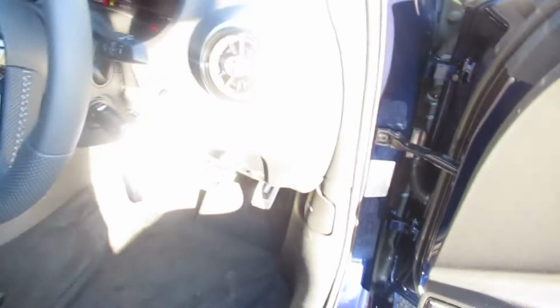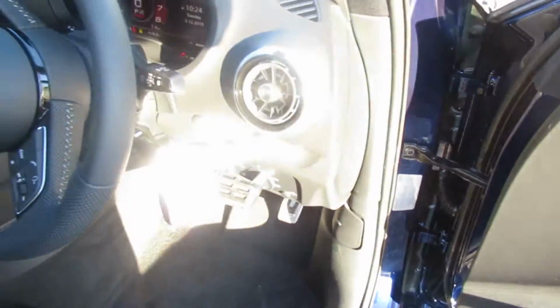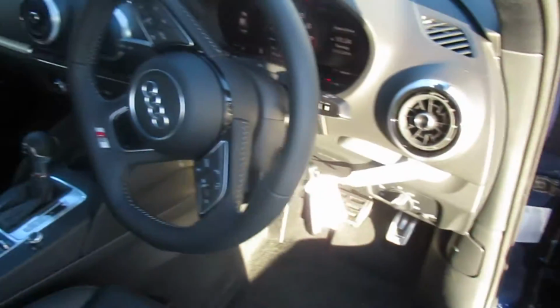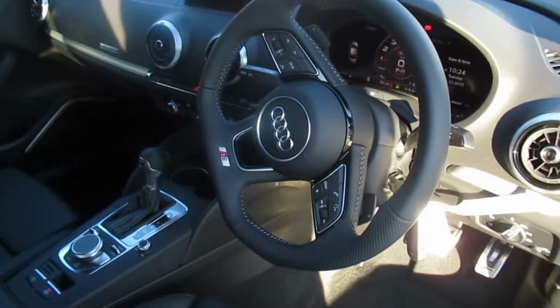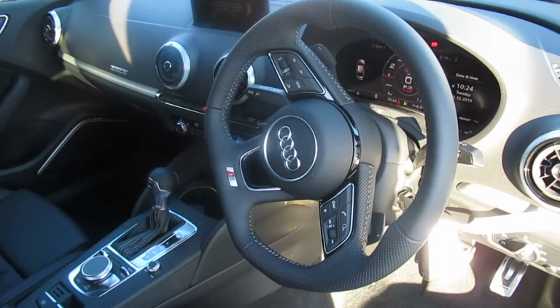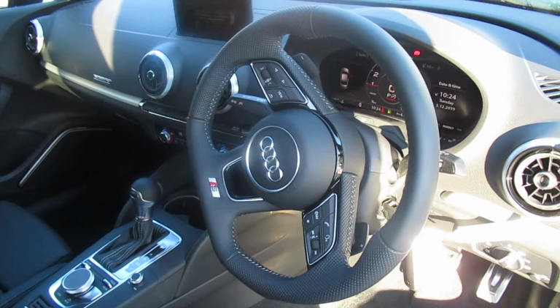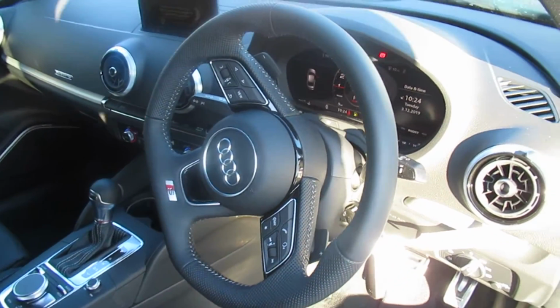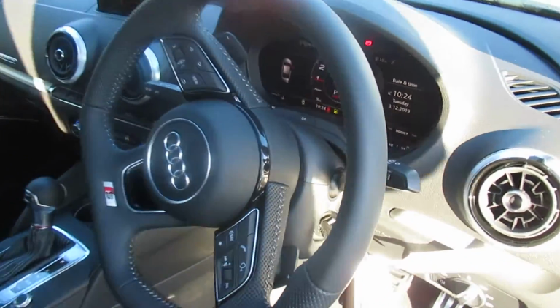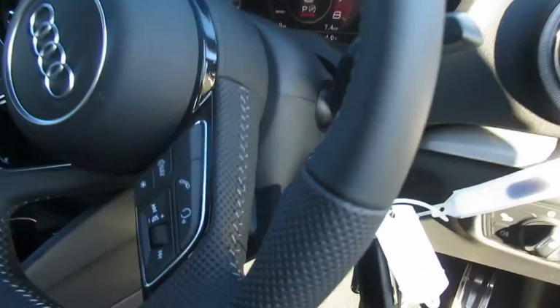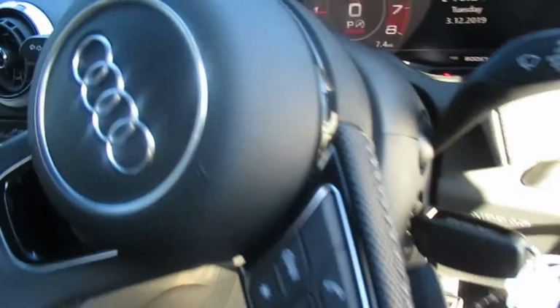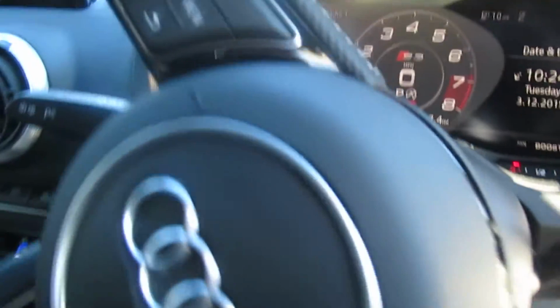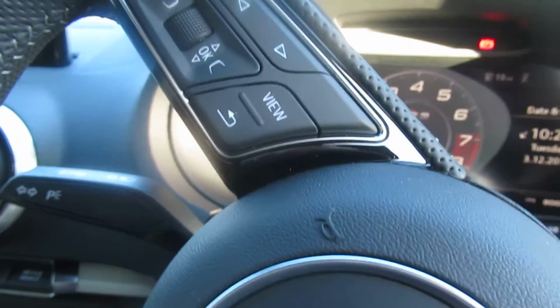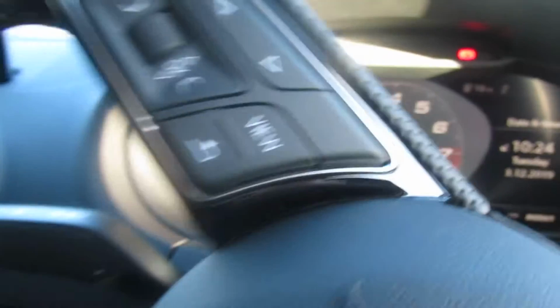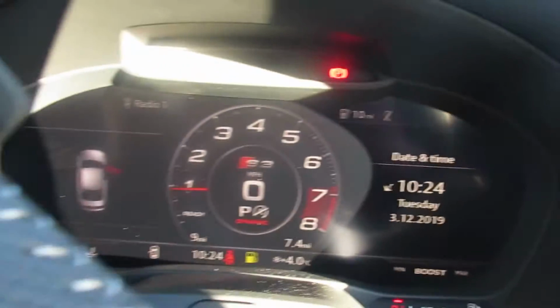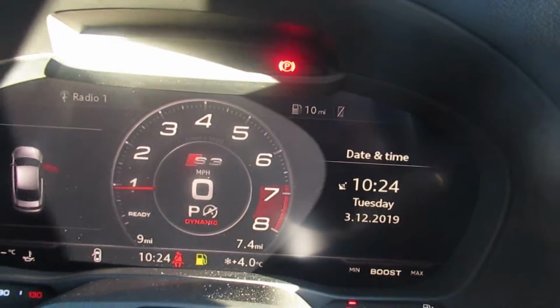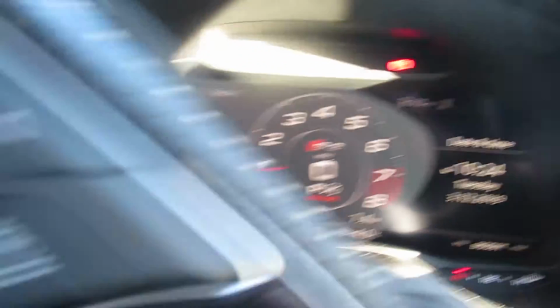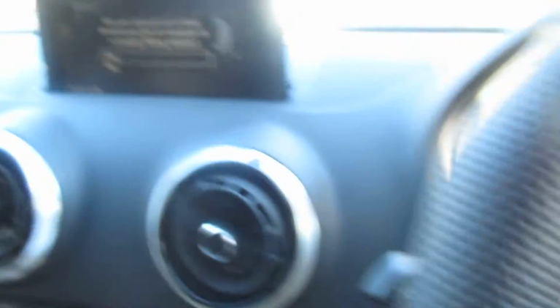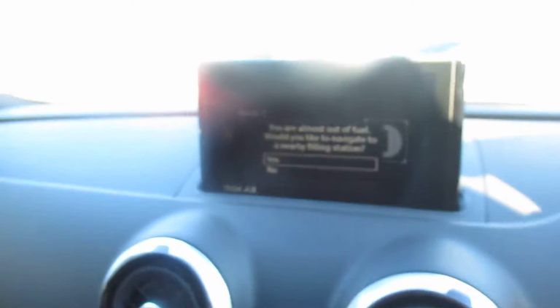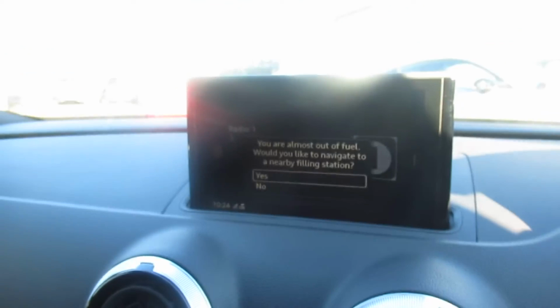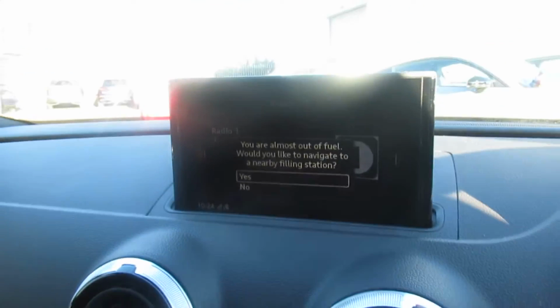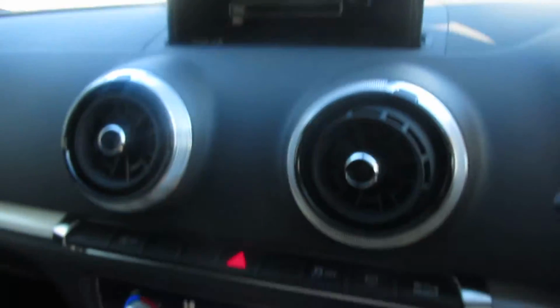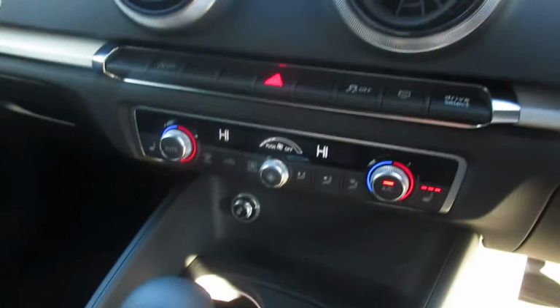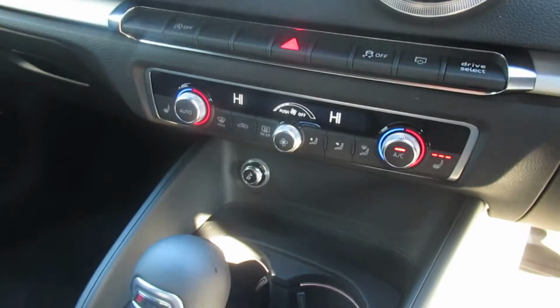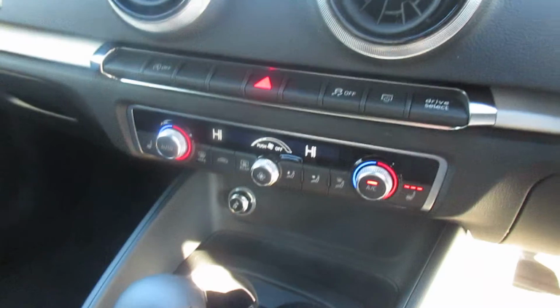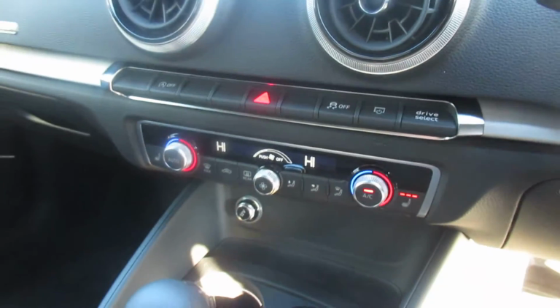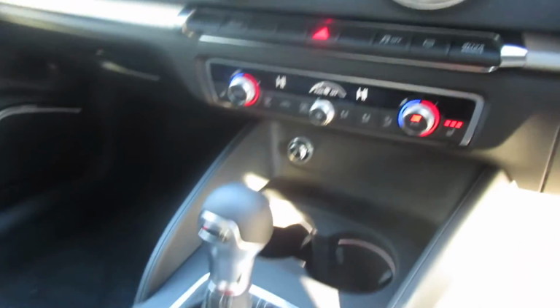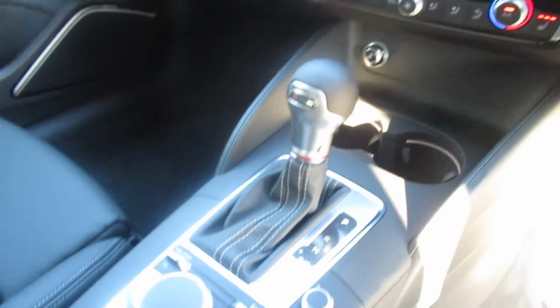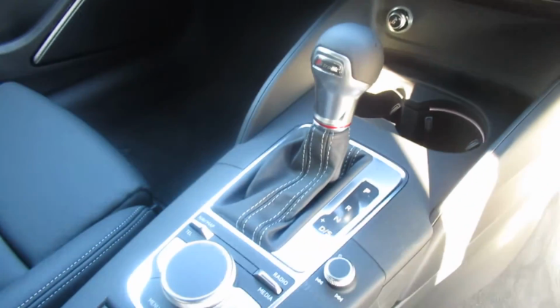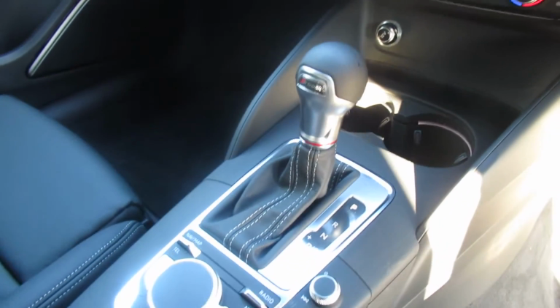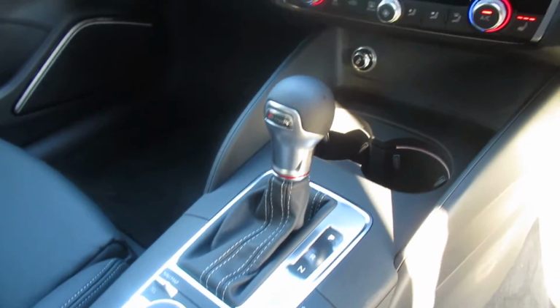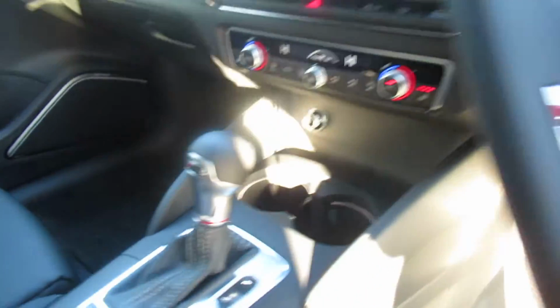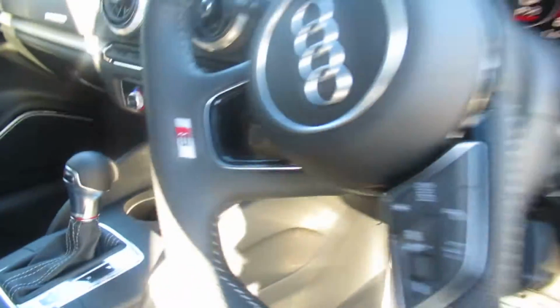Automatic headlights and wipers with a flat-bottom leather perforated multifunctional steering wheel, virtual cockpit, Audi's MMI display with navigation, dual-zone digital climate control, front heated seats, and a seven-speed S-Tronic automatic gearbox.